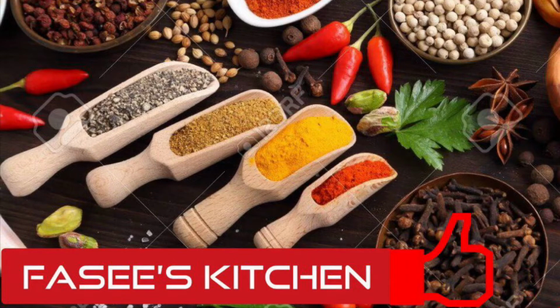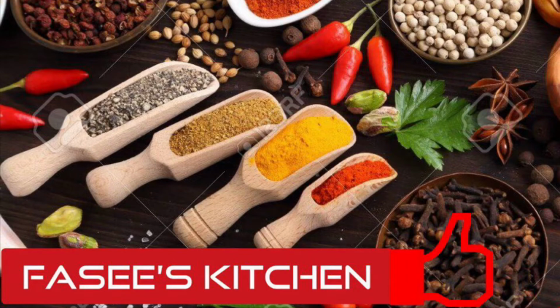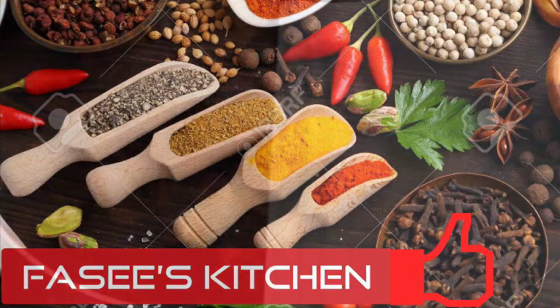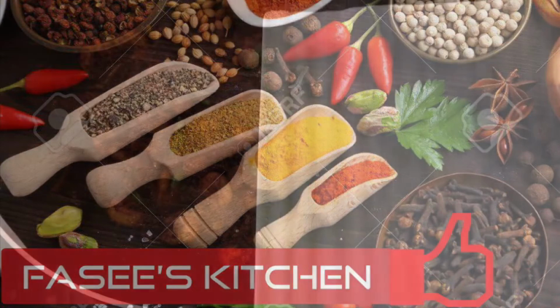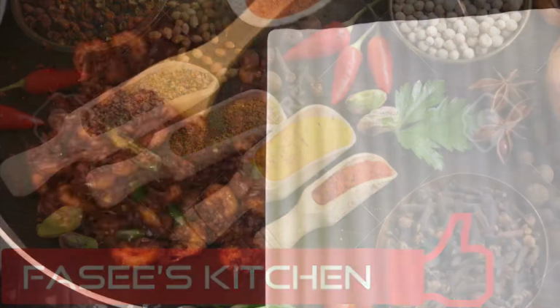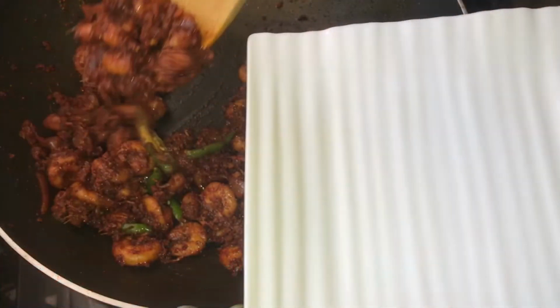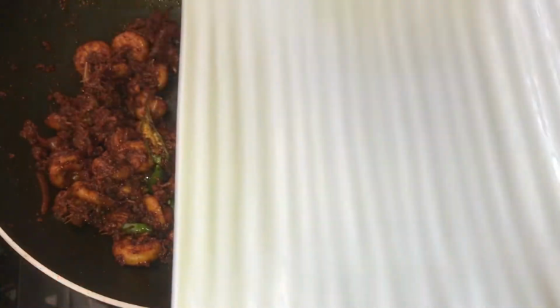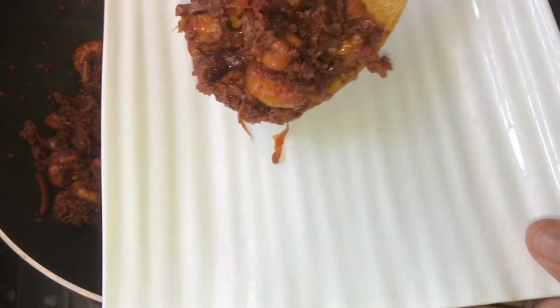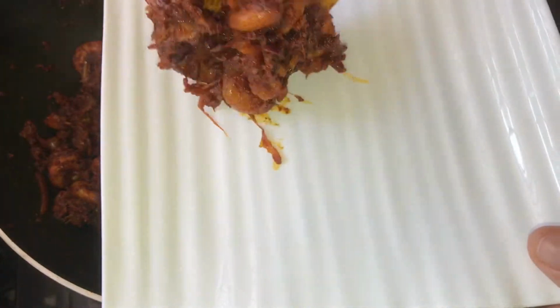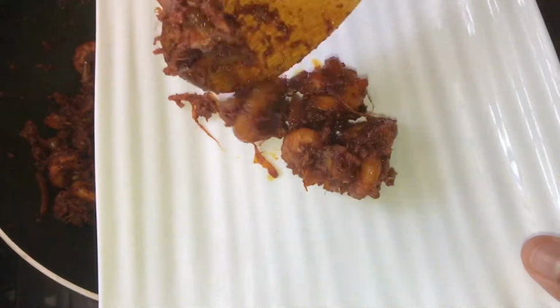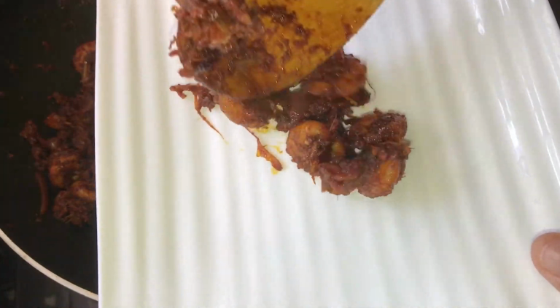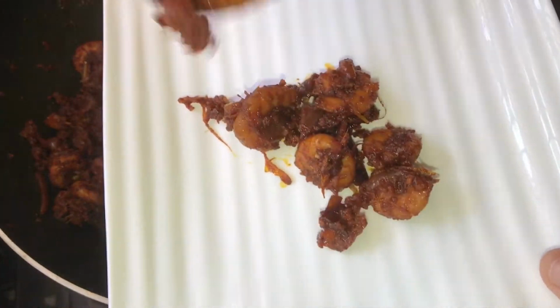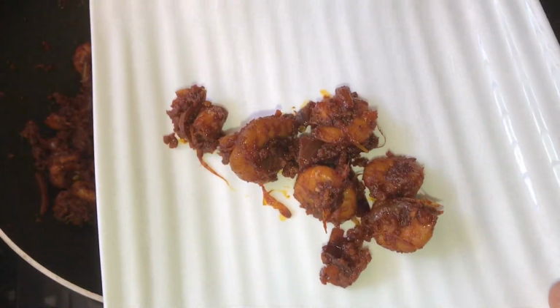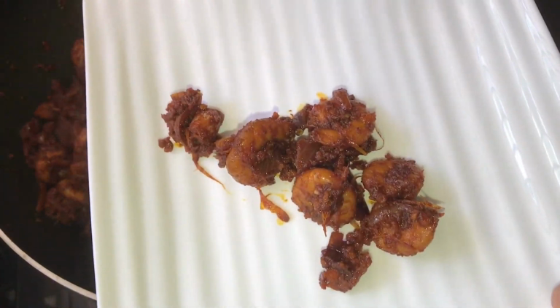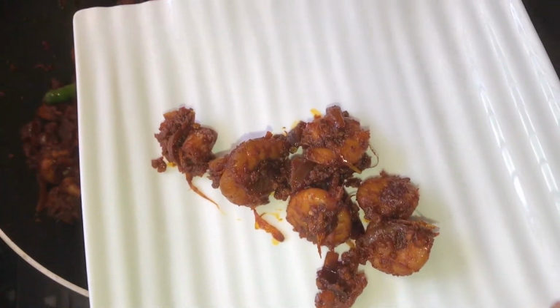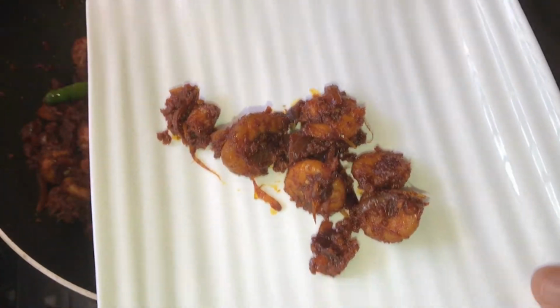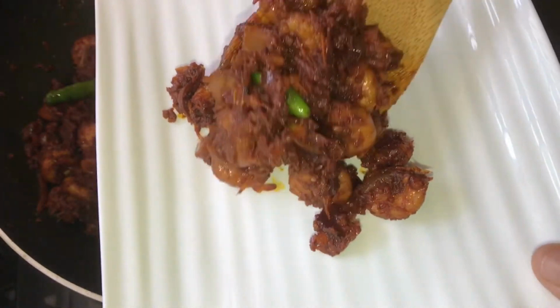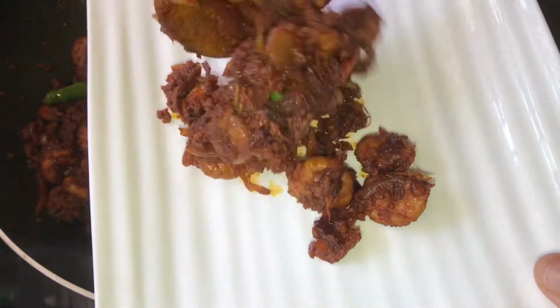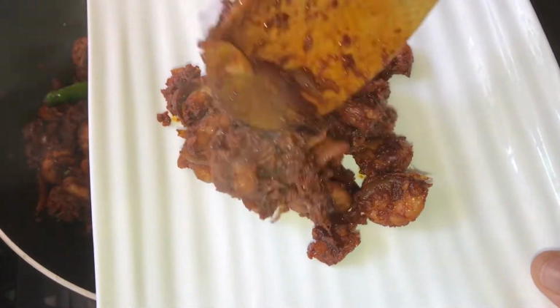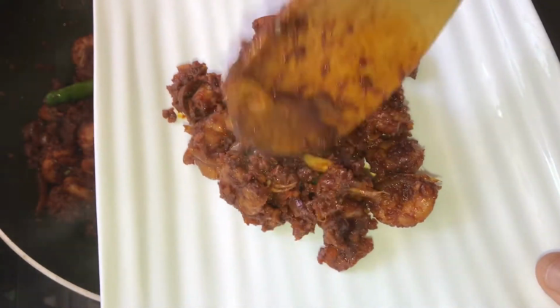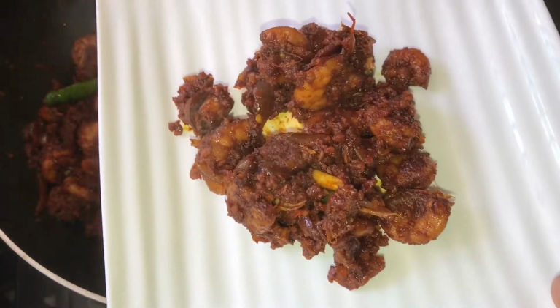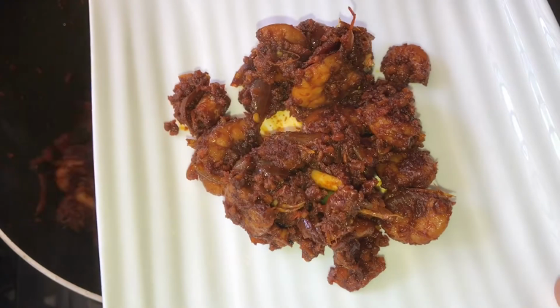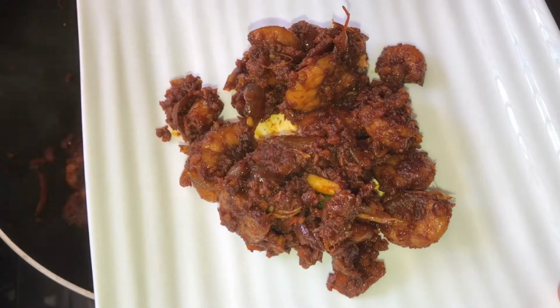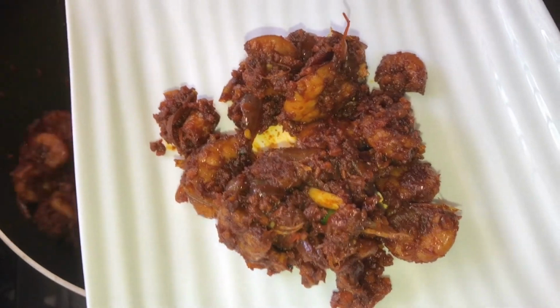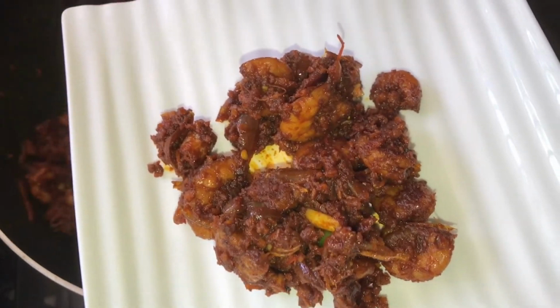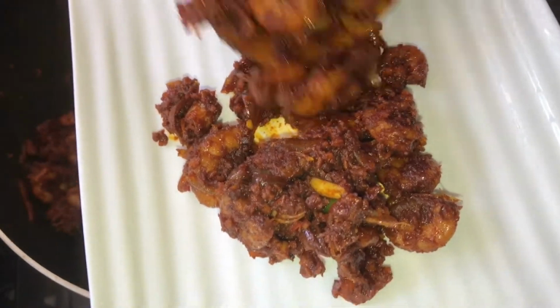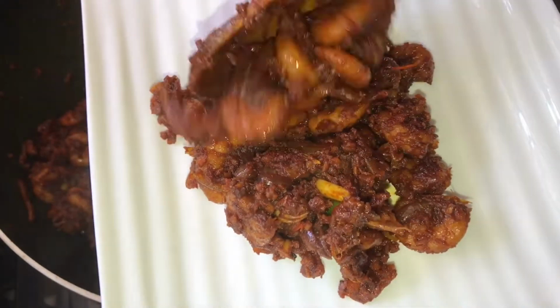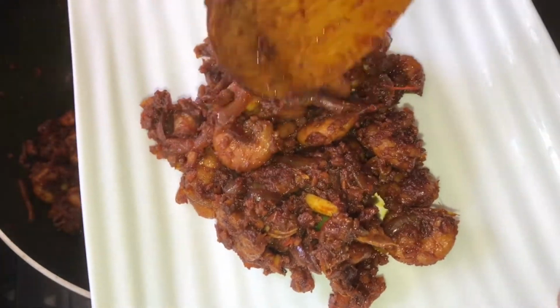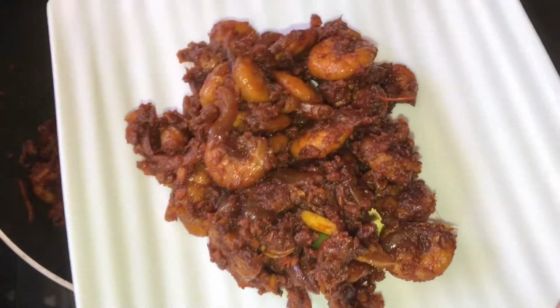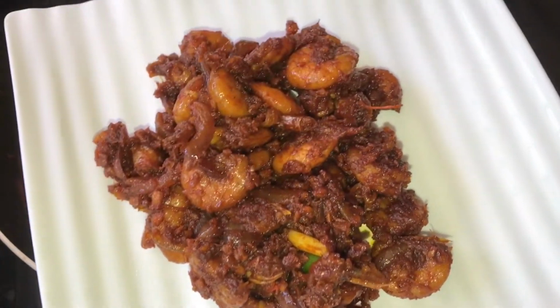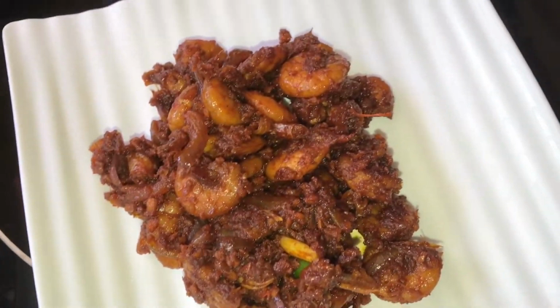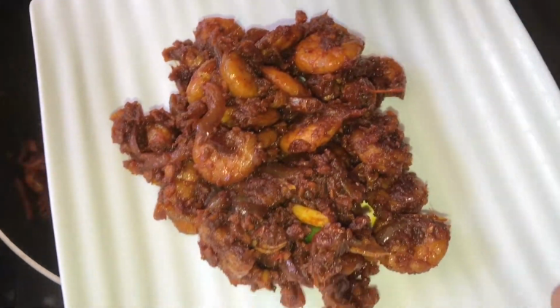I am going to make a recipe for a very simple item.